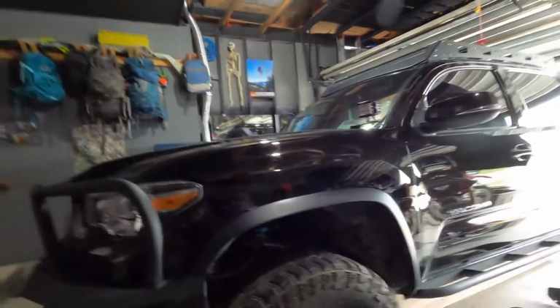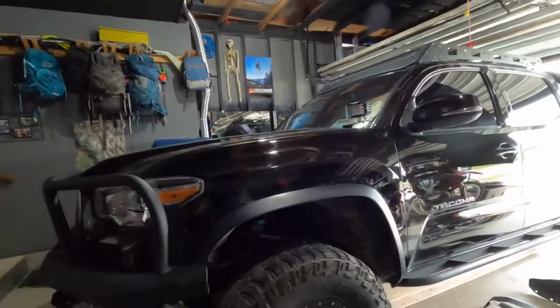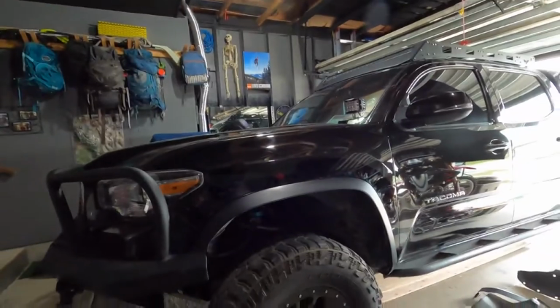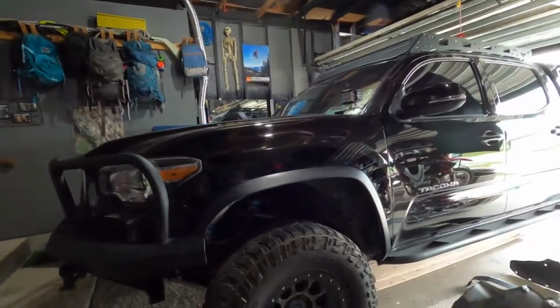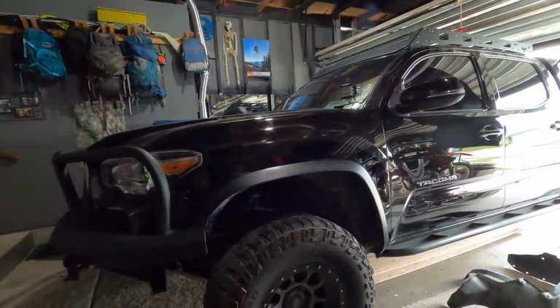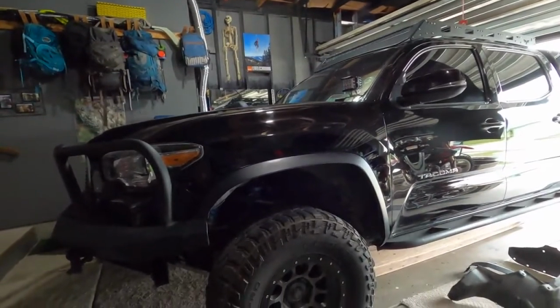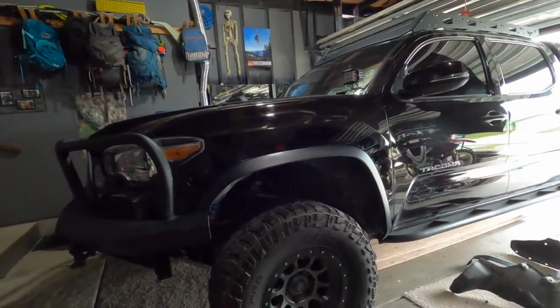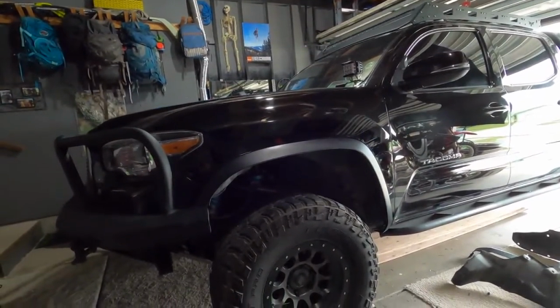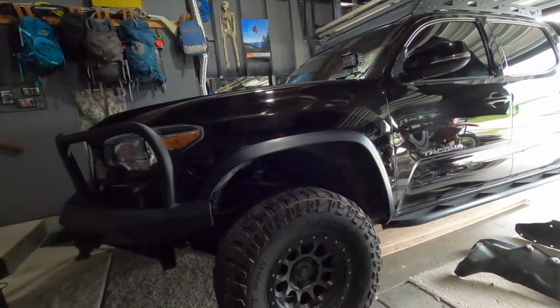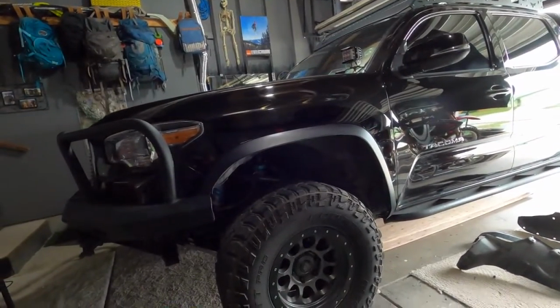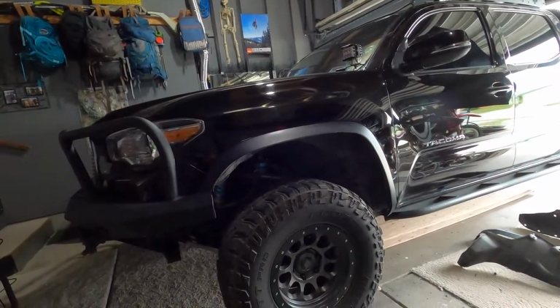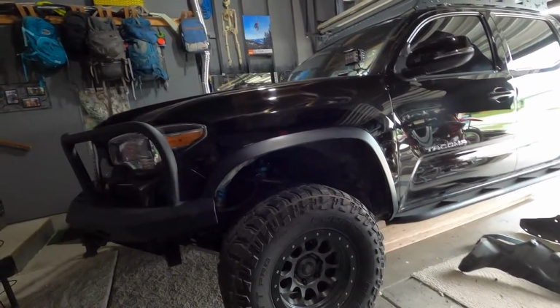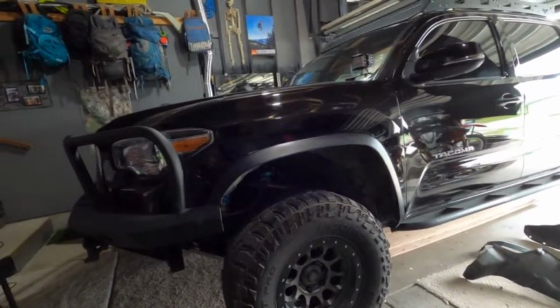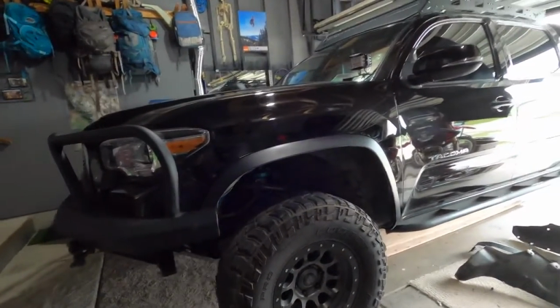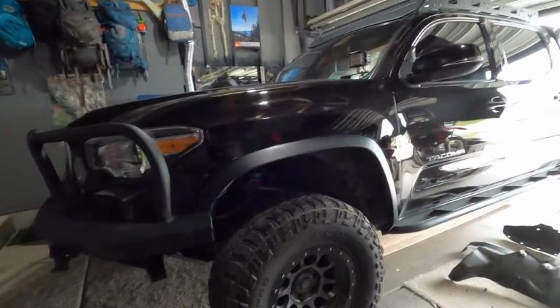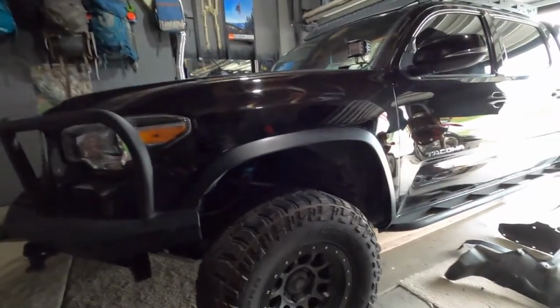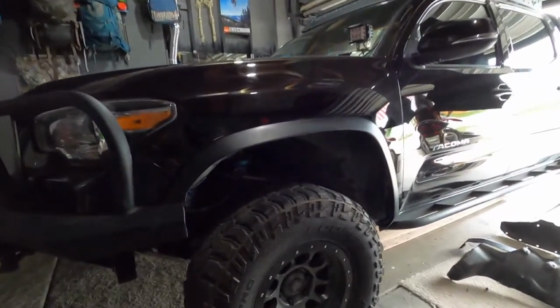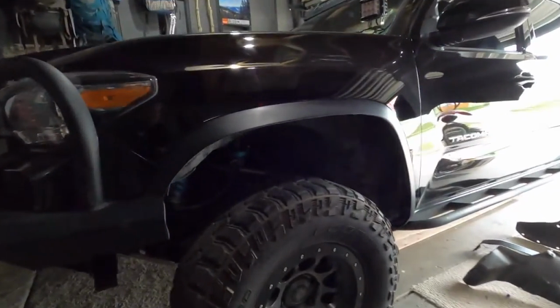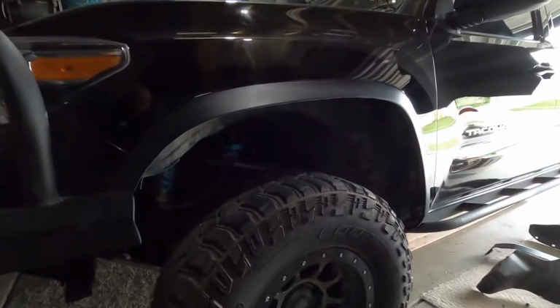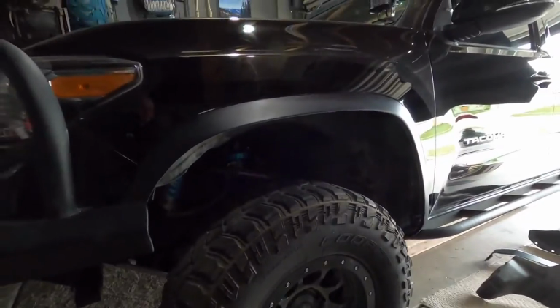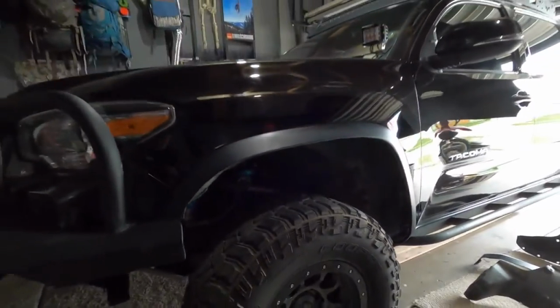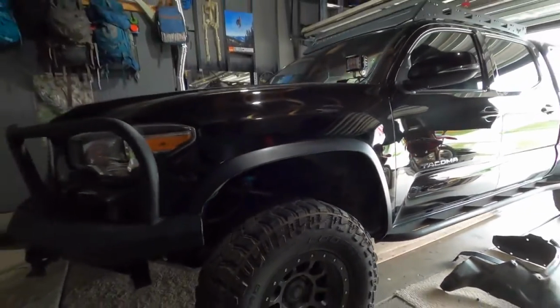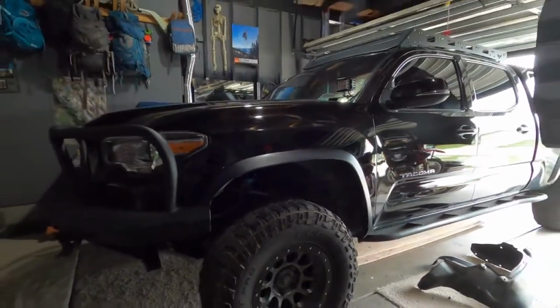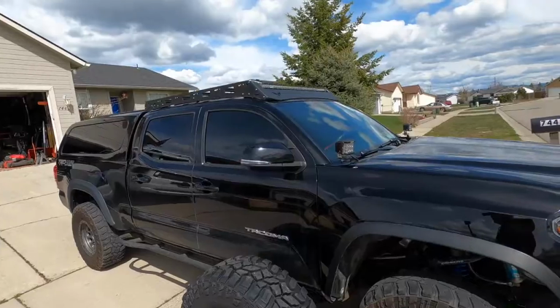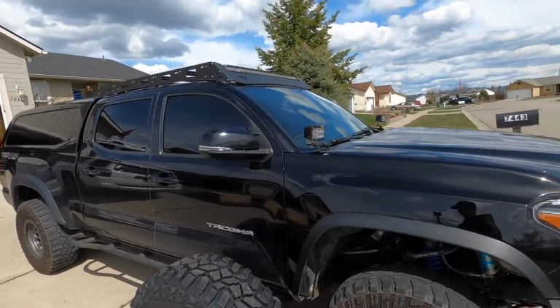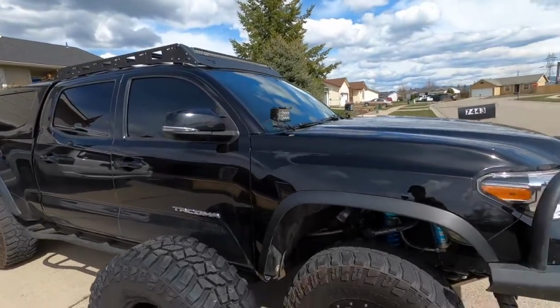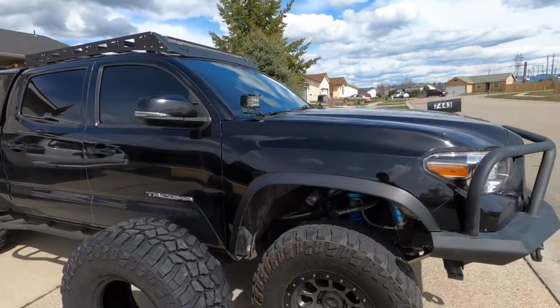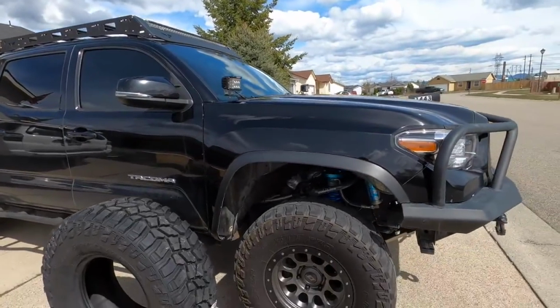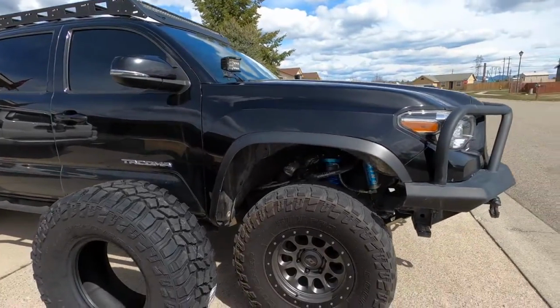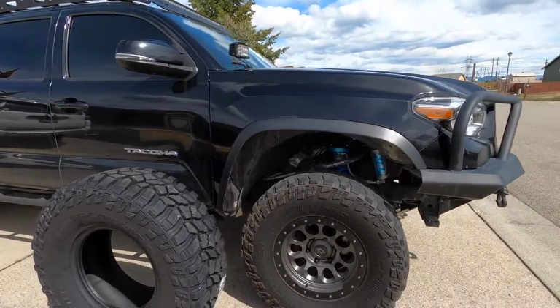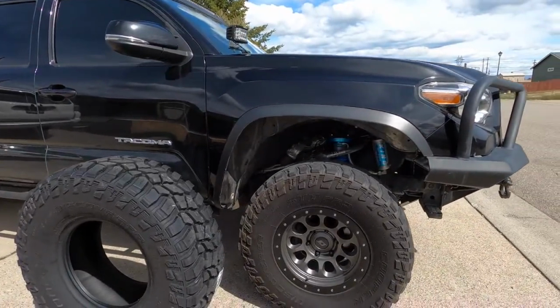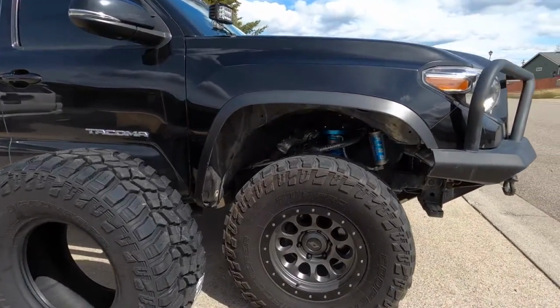It looks sweet when you cut those — definitely gives you a little bit more clearance. This is what it looks like with the trimmed fenders.